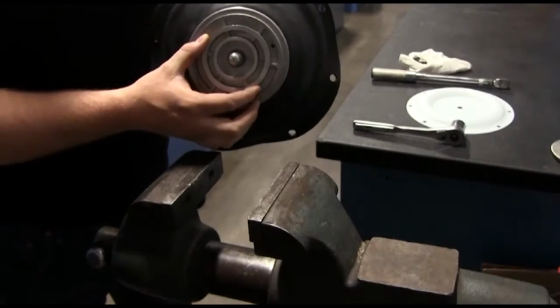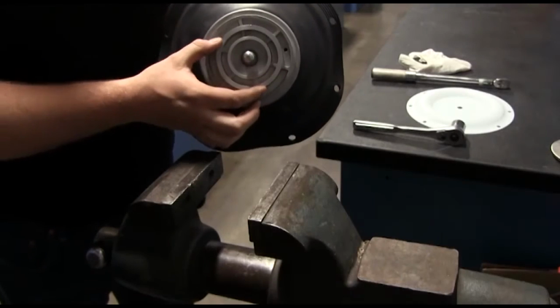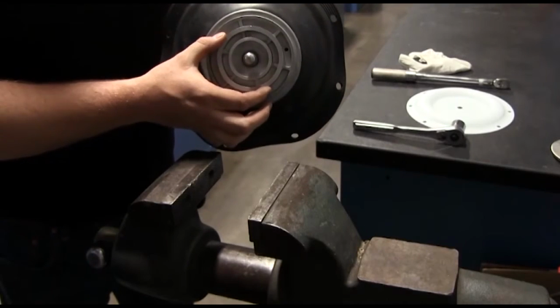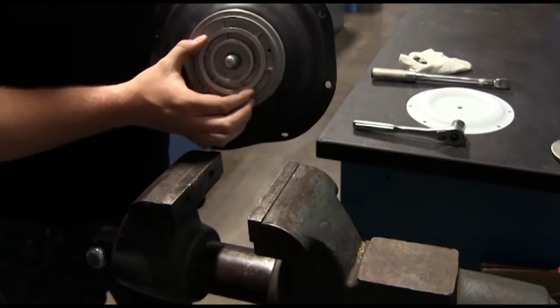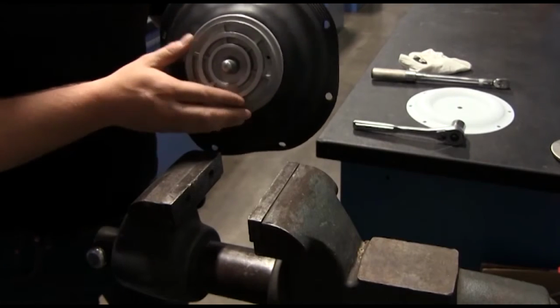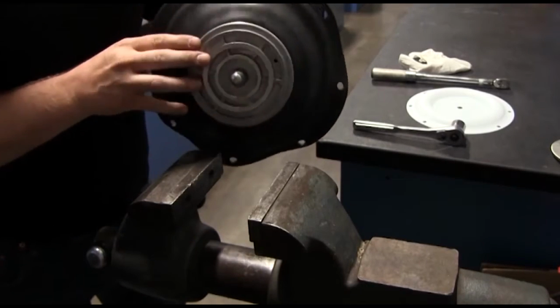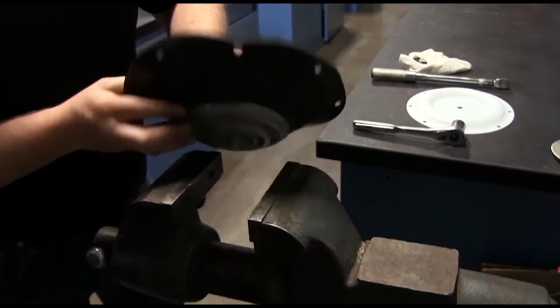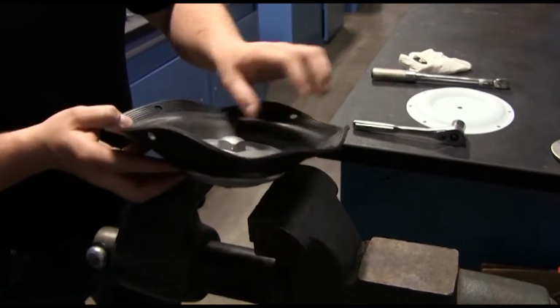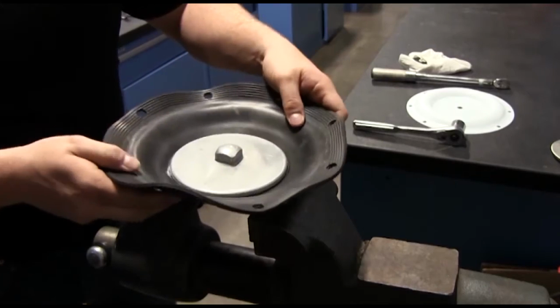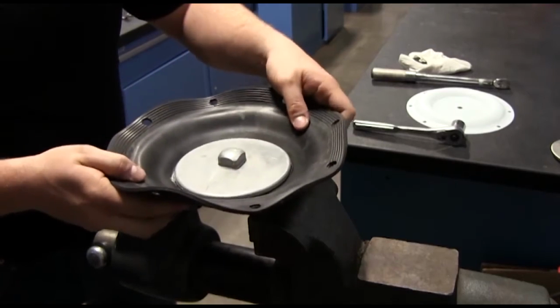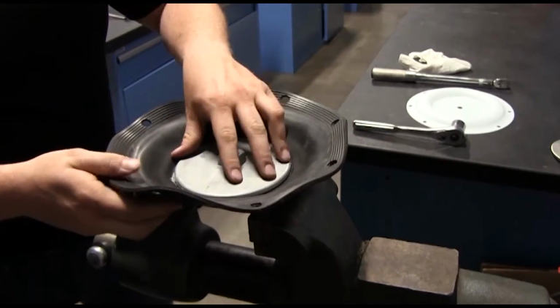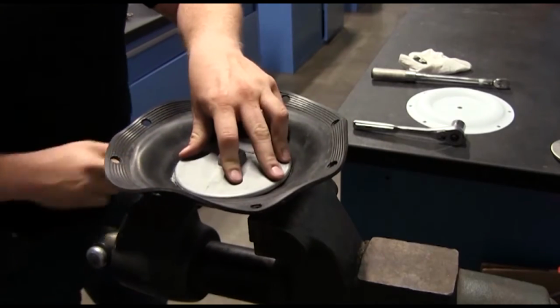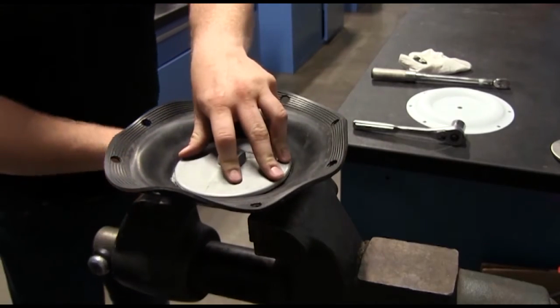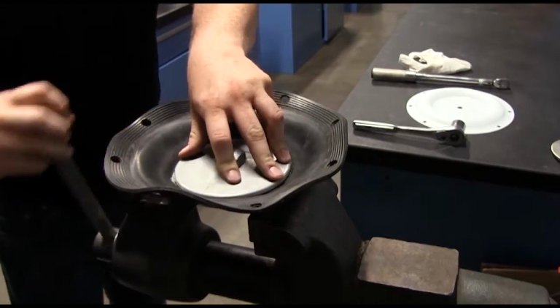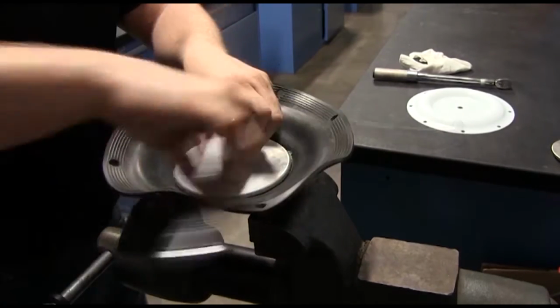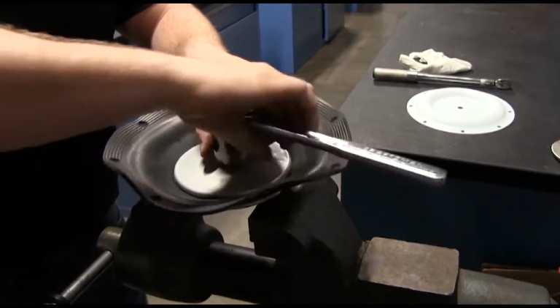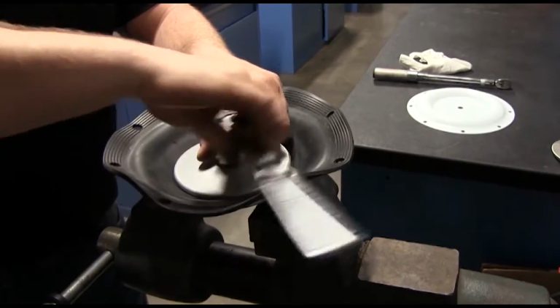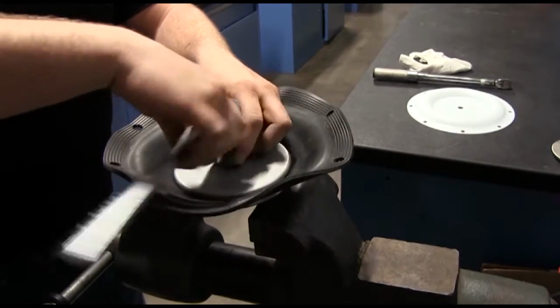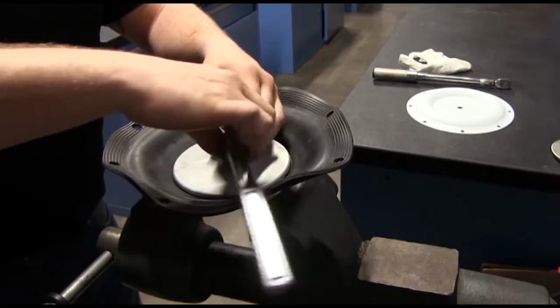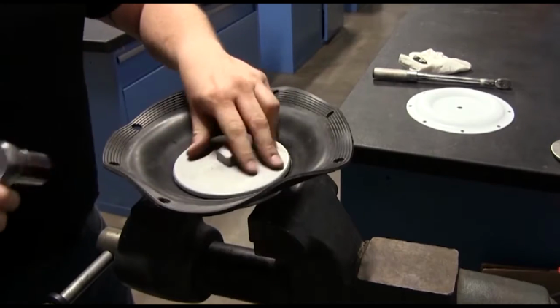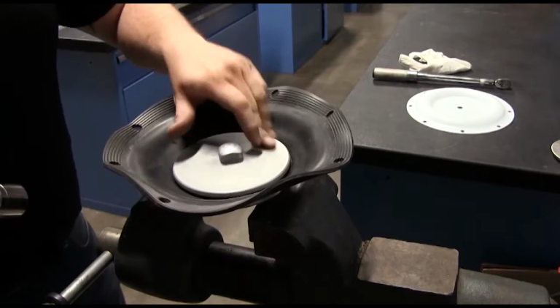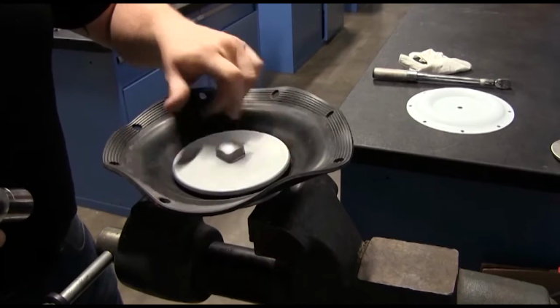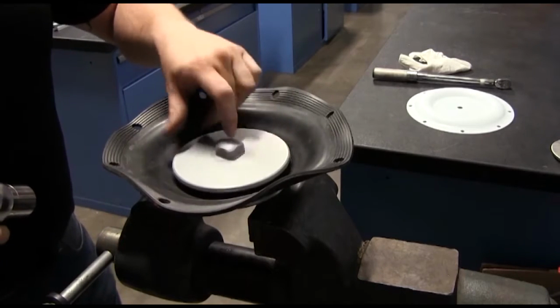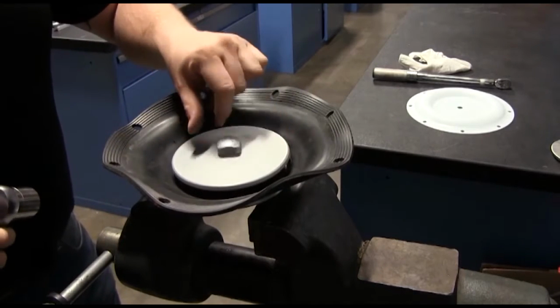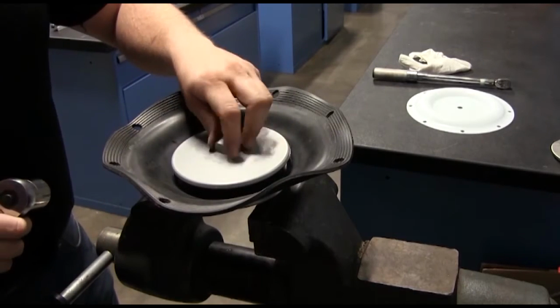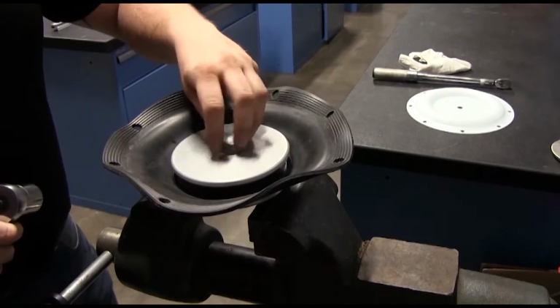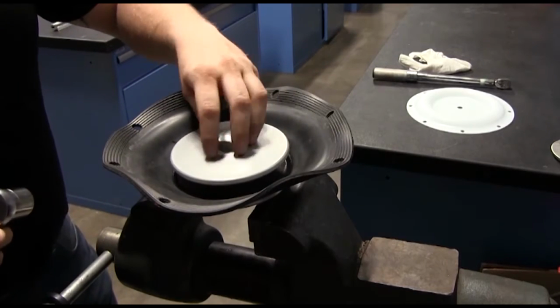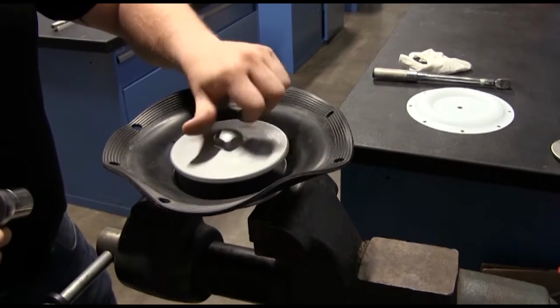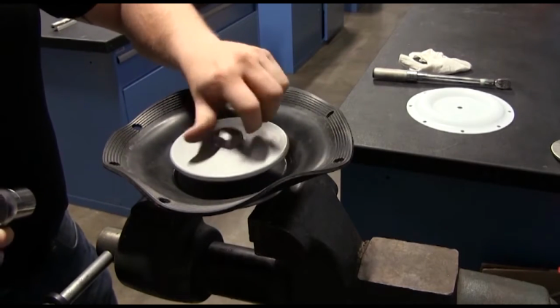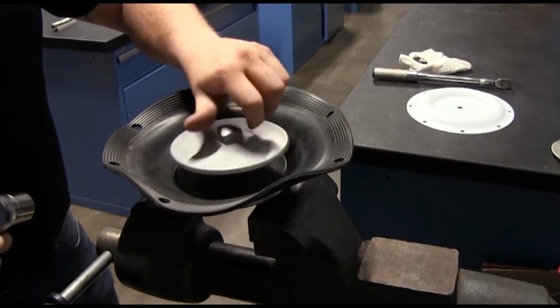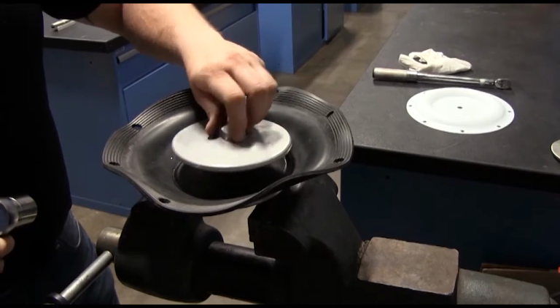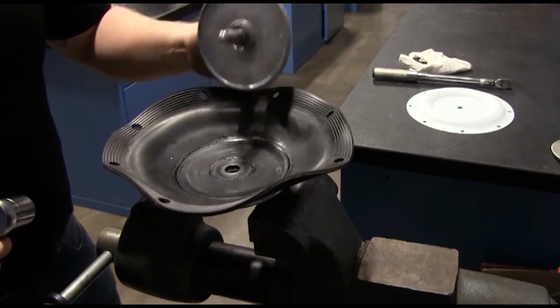Sandpiper products utilize two different types of diaphragm plate assemblies: an outer plate, diaphragm, and threaded inner plate, or an outer plate, diaphragm, and an inner plate with through hole. This tip is for the assemblies with threaded inner diaphragm plates.